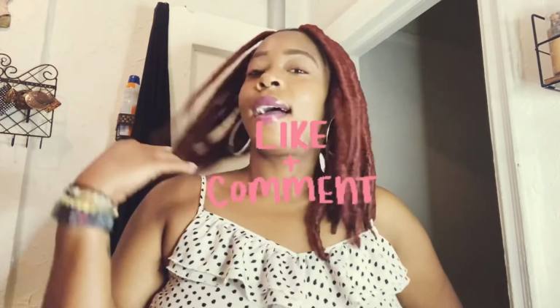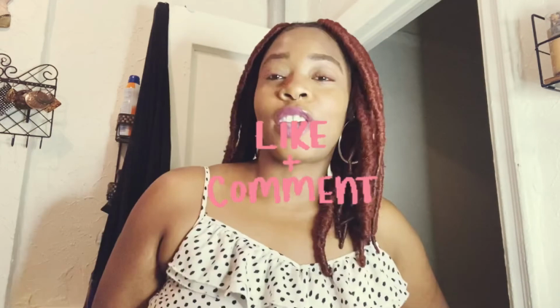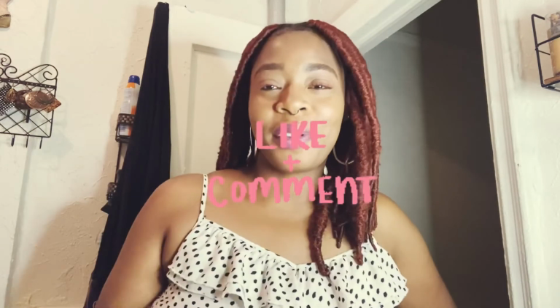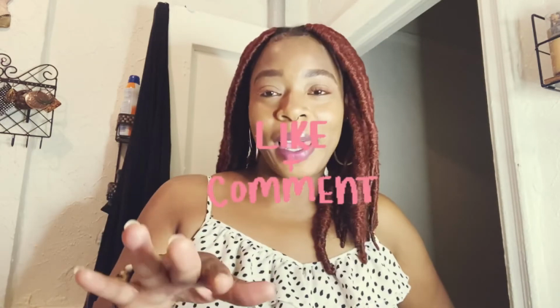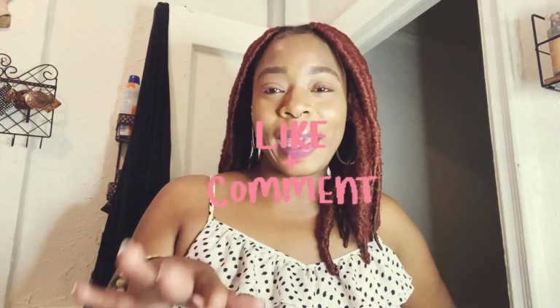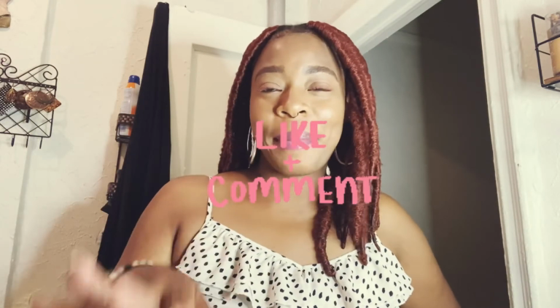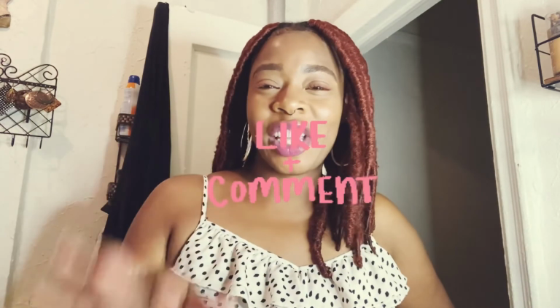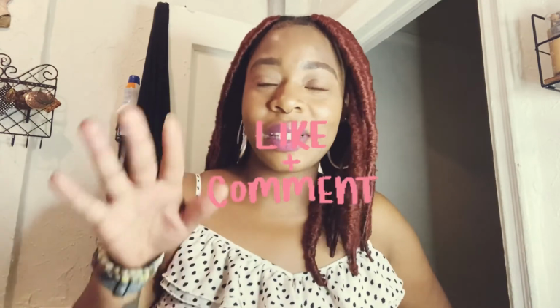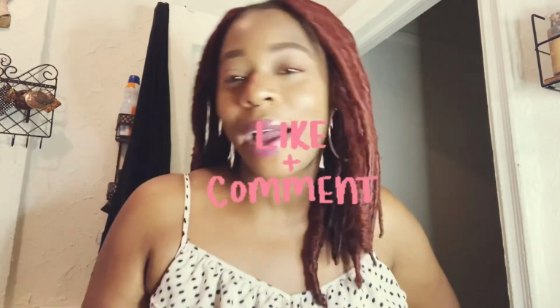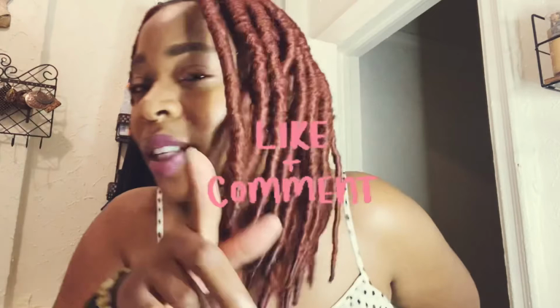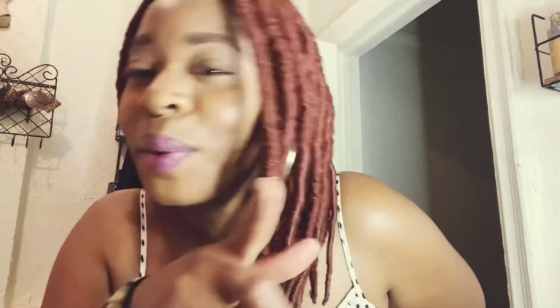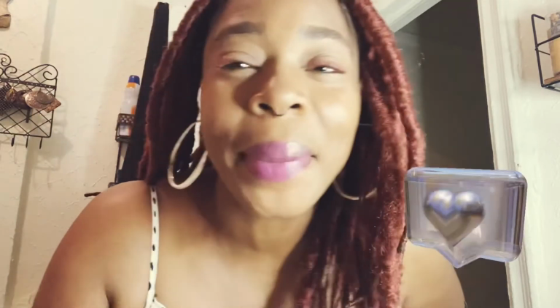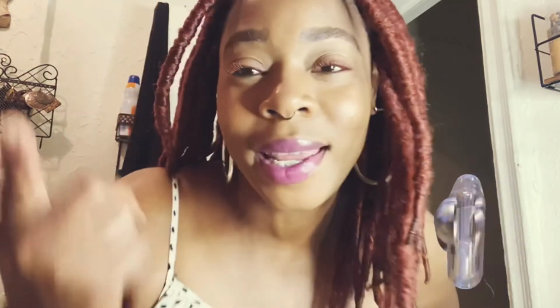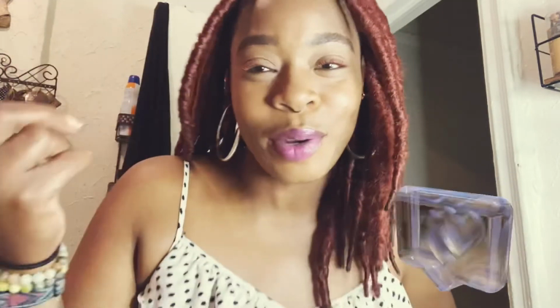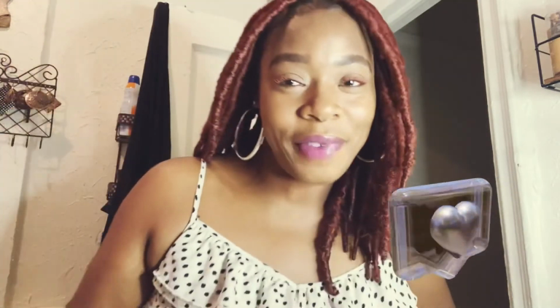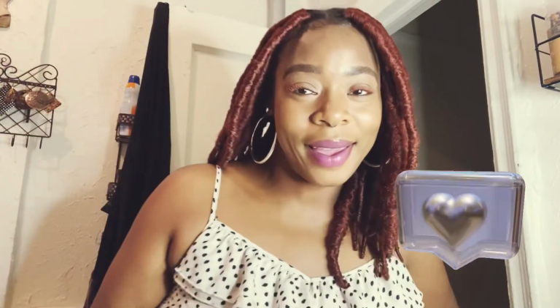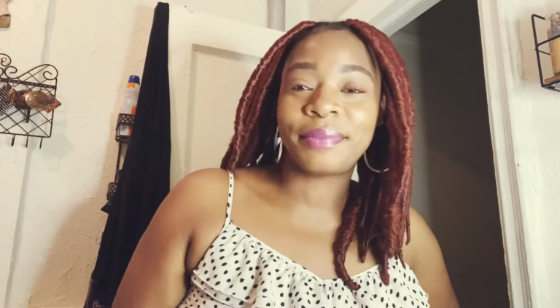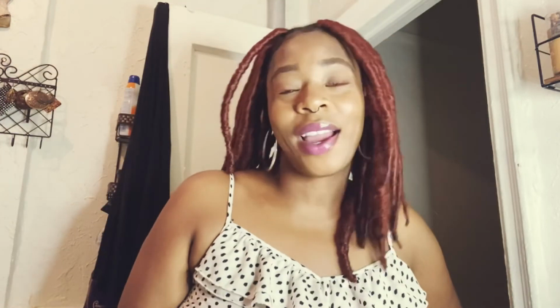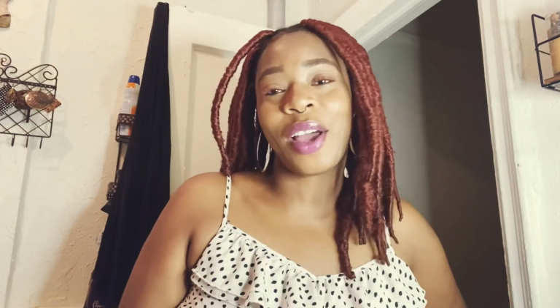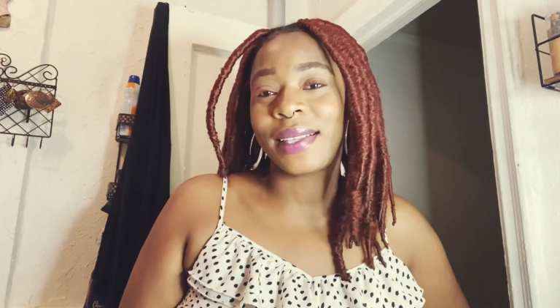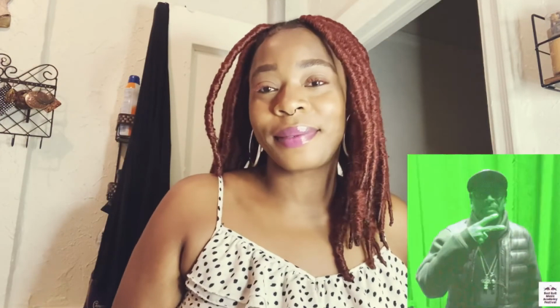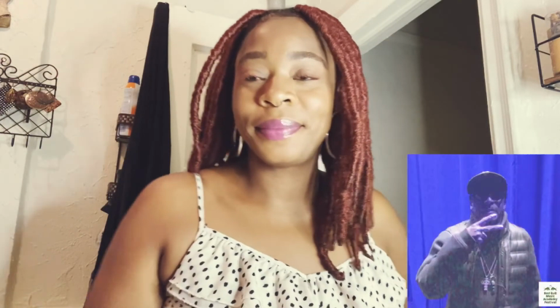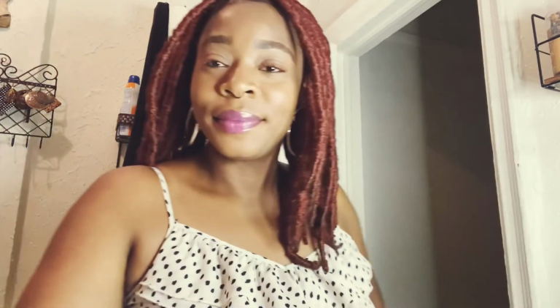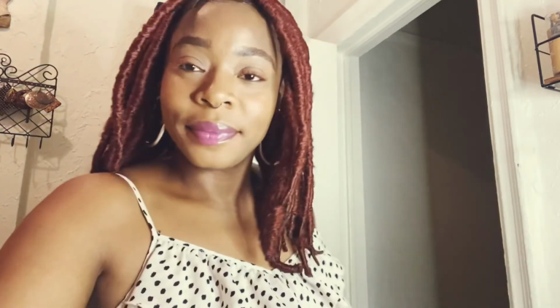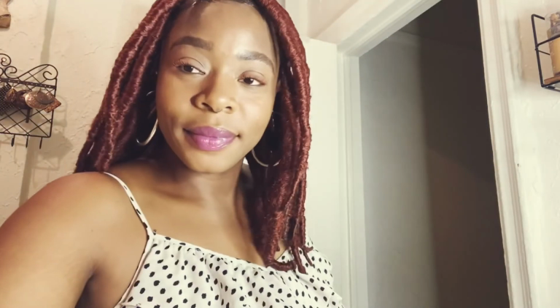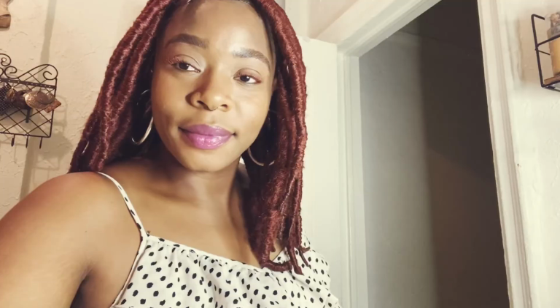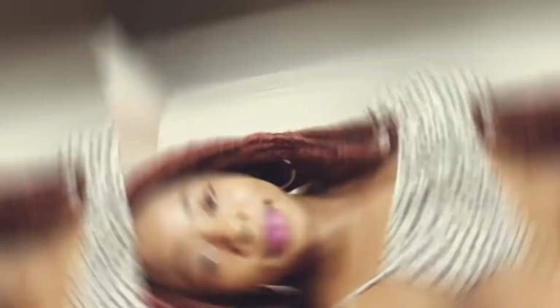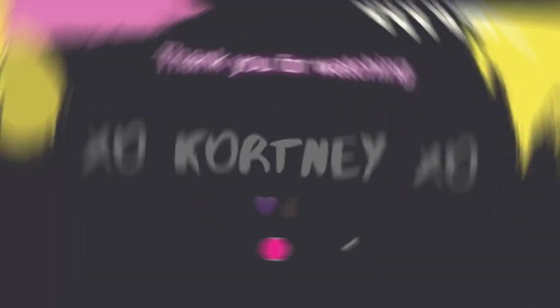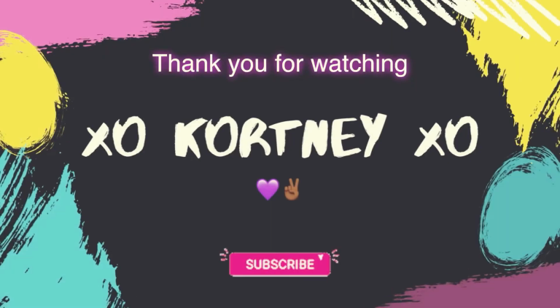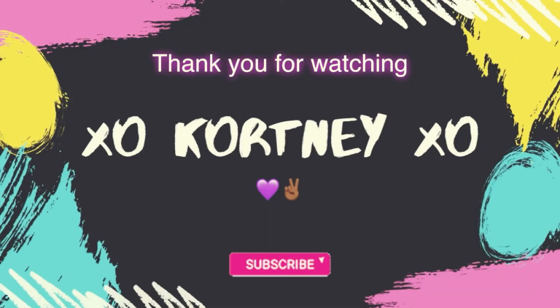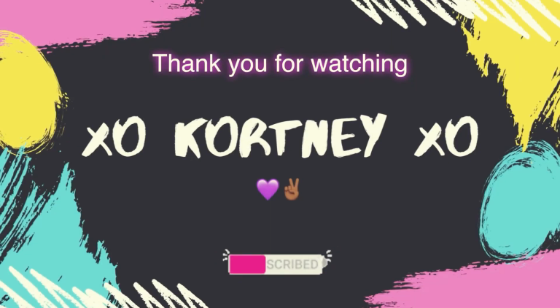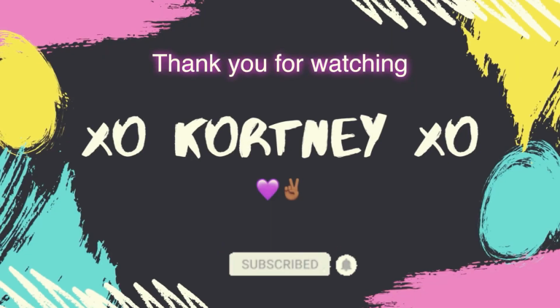Alright, y'all. You know the vibes — like, comment, share, then subscribe. Then turn on that button and get notified. Alright, y'all. Peace. We'll see you next time.